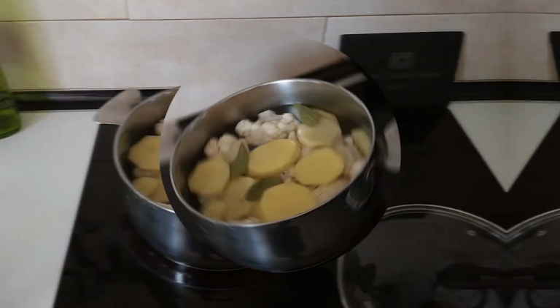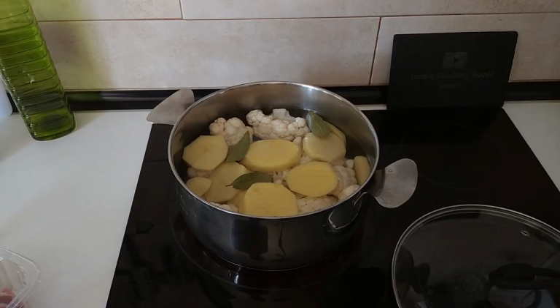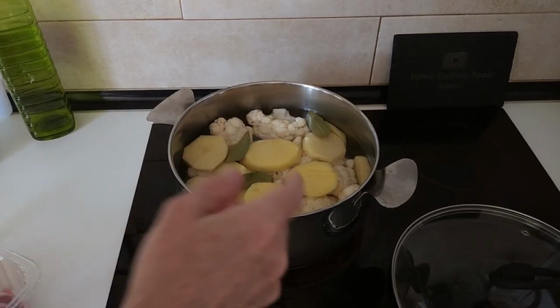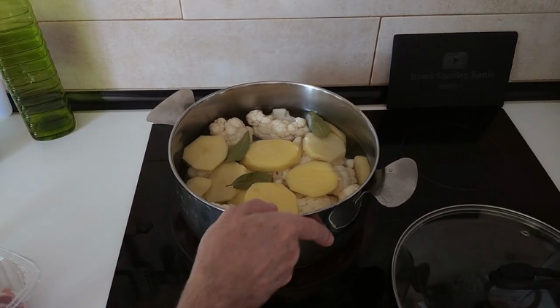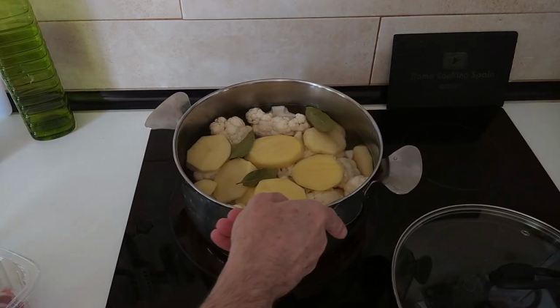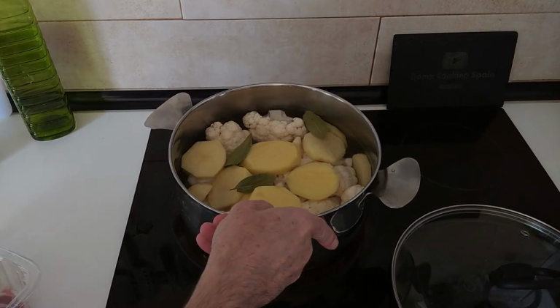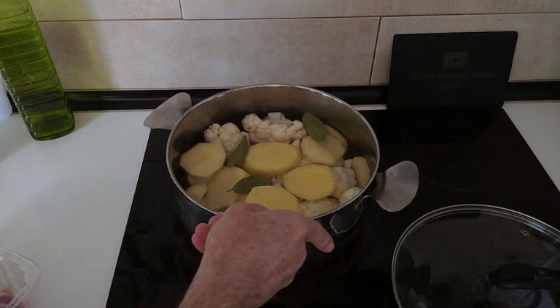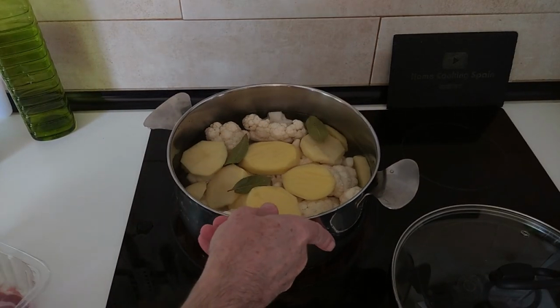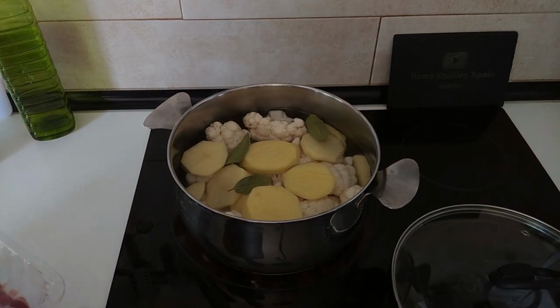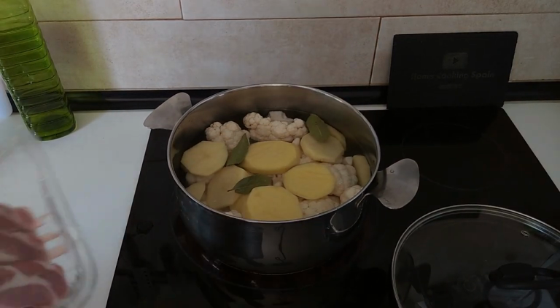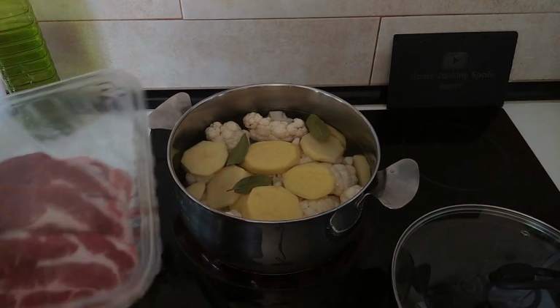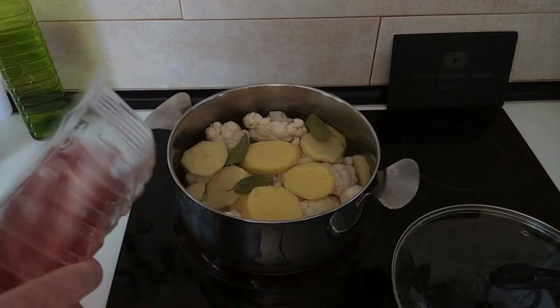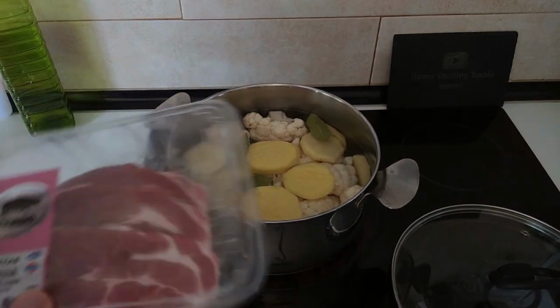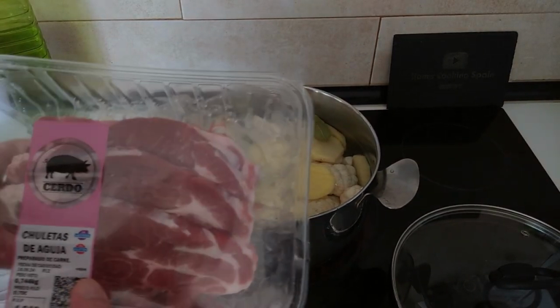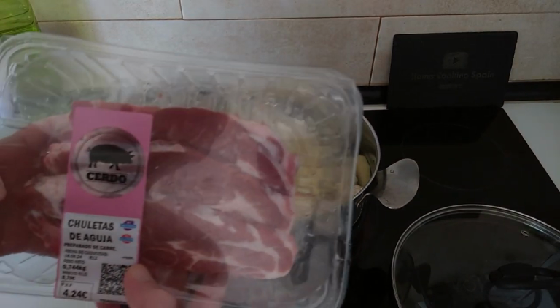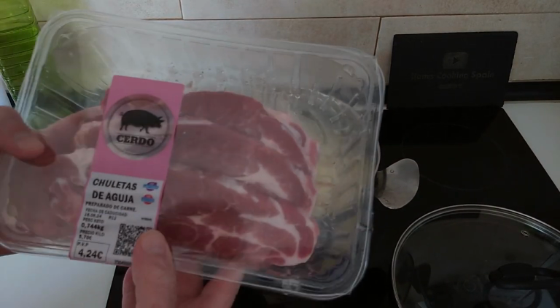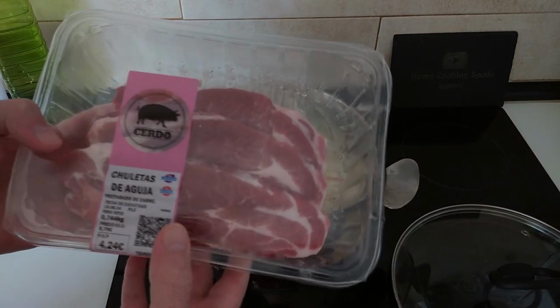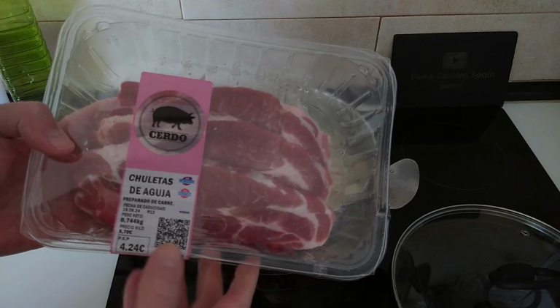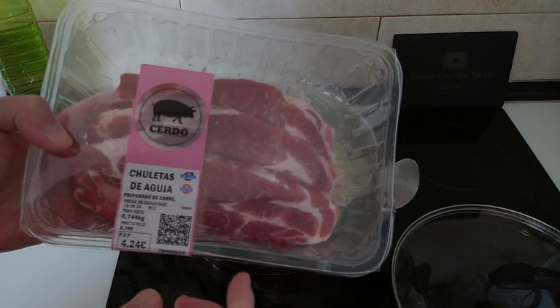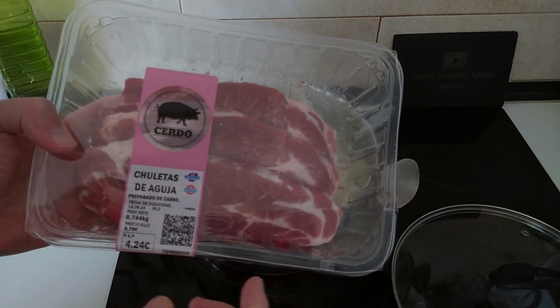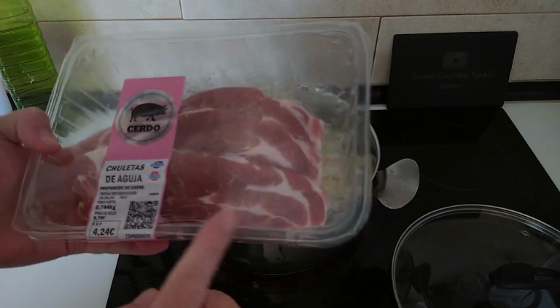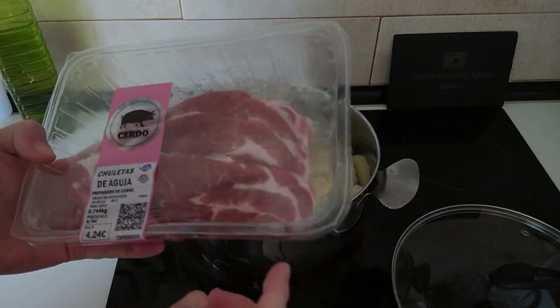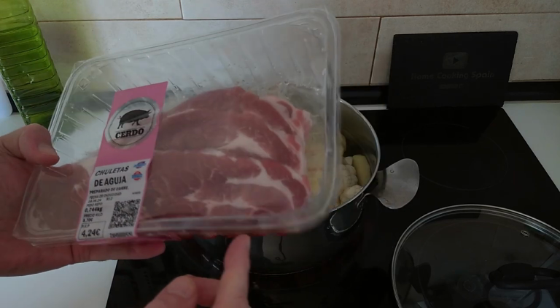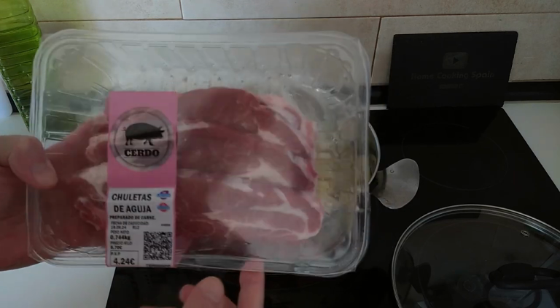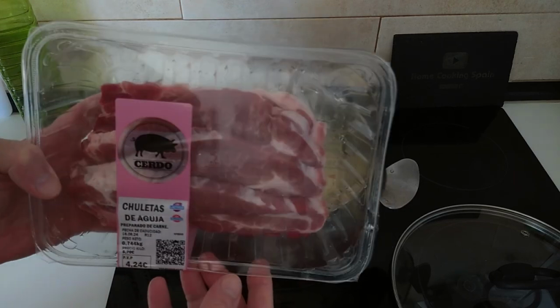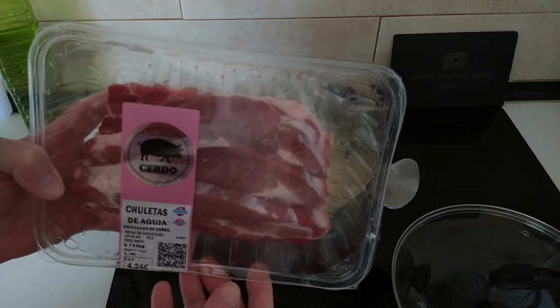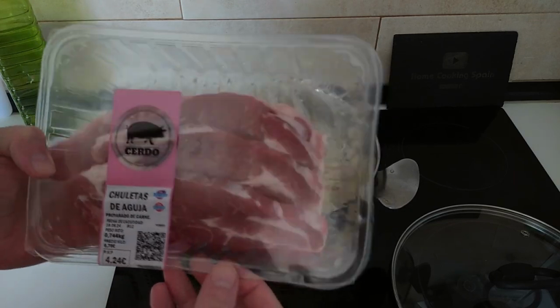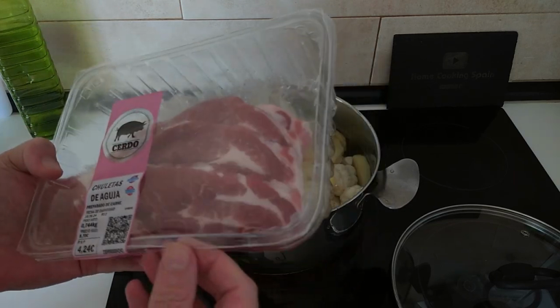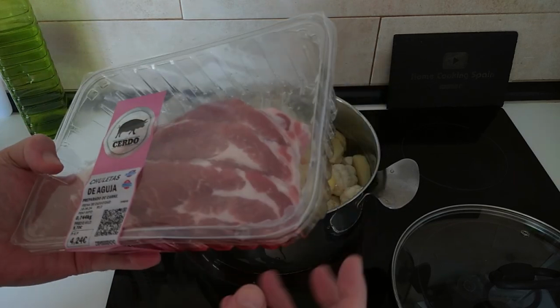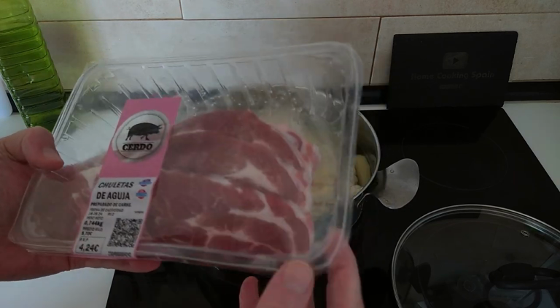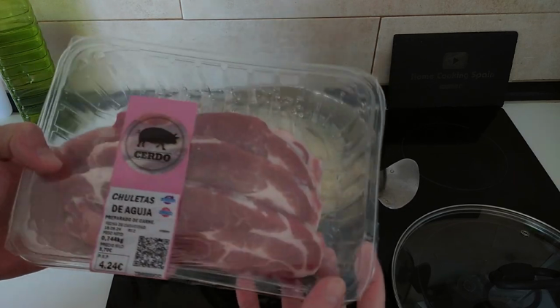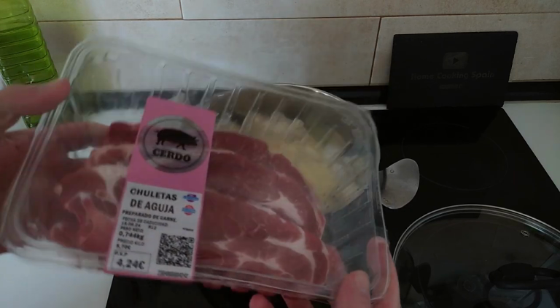While we wait for this to boil, I'll let you know what we're going to be eating these with. These are like chops — pork chops.